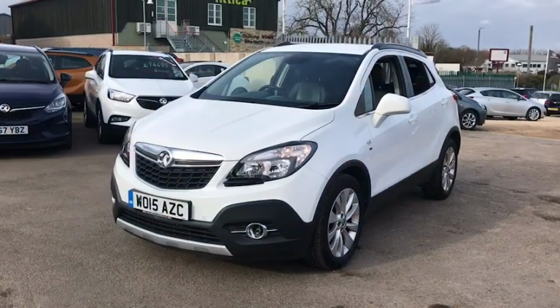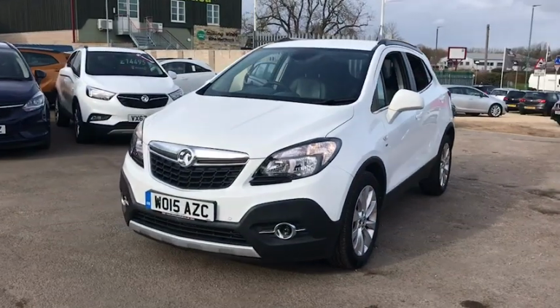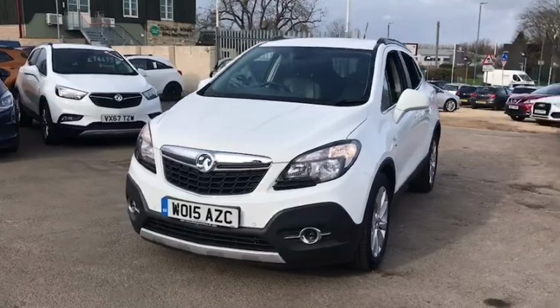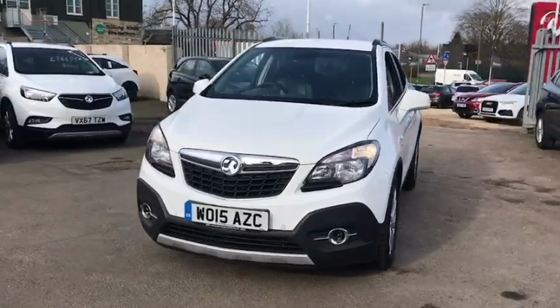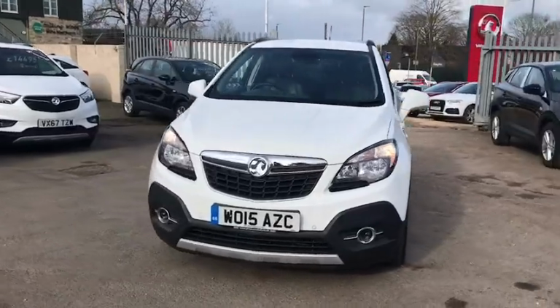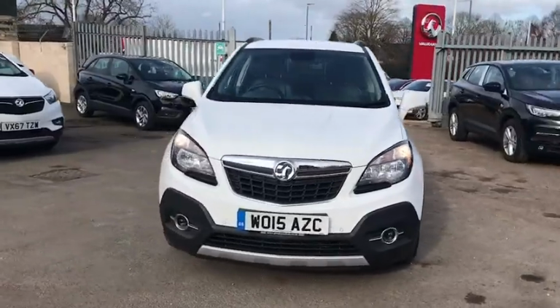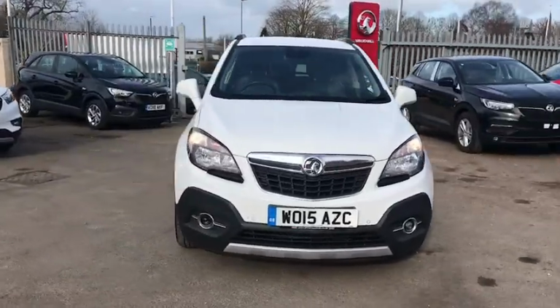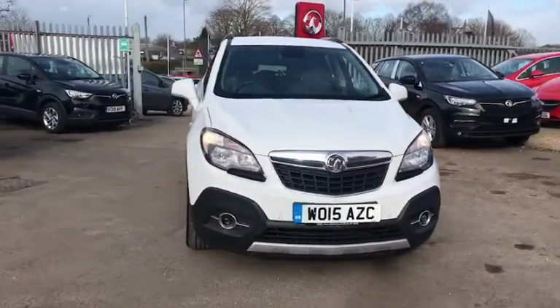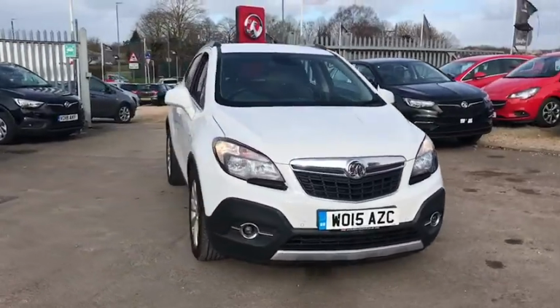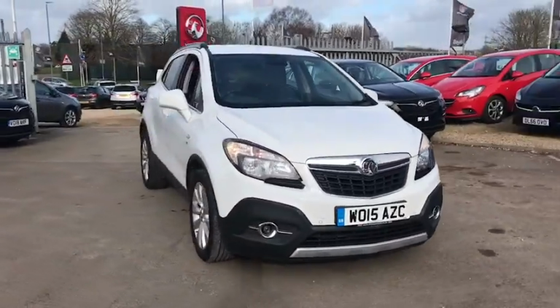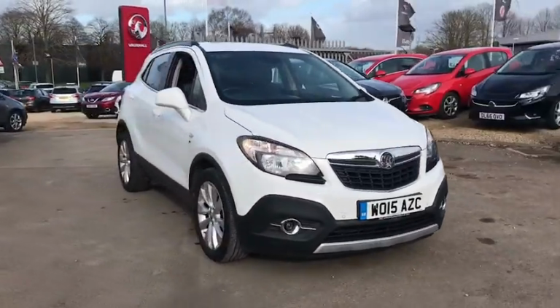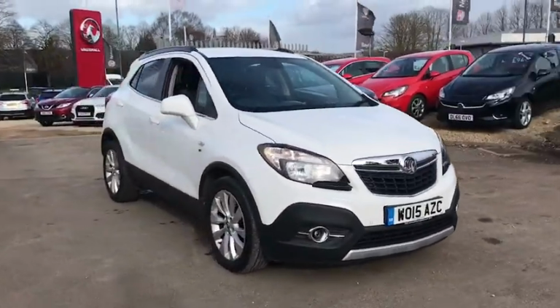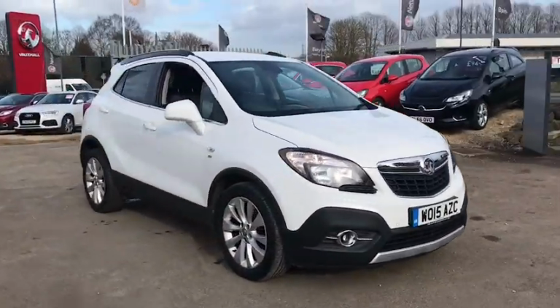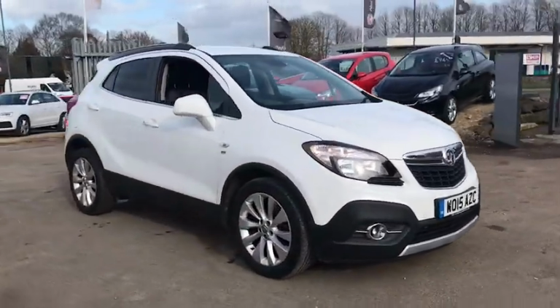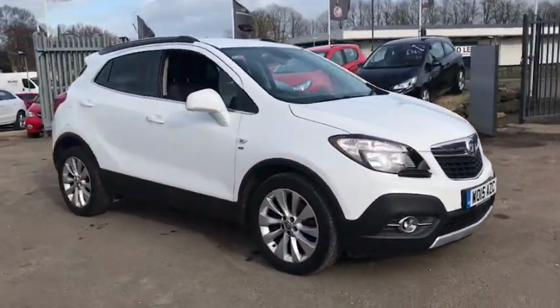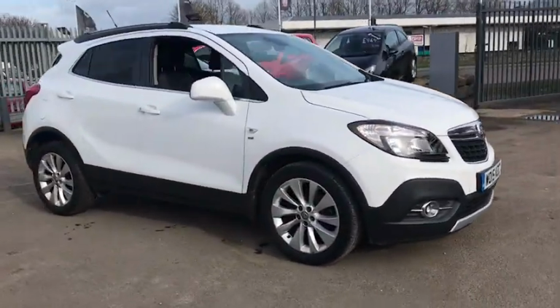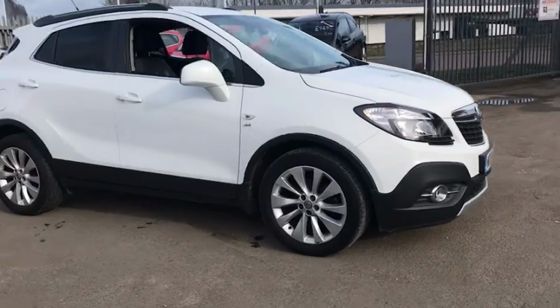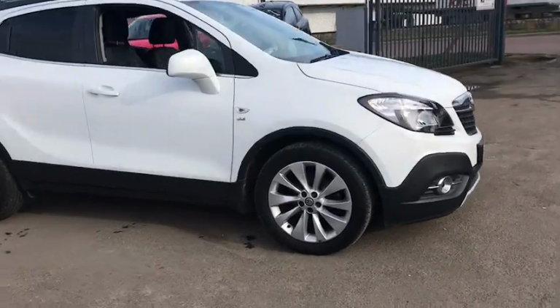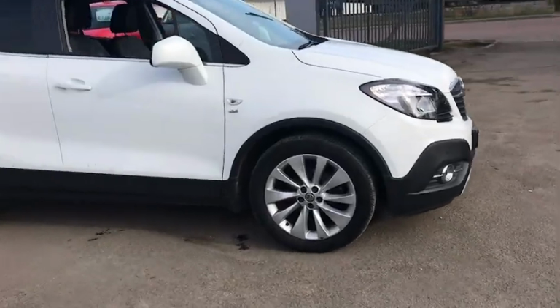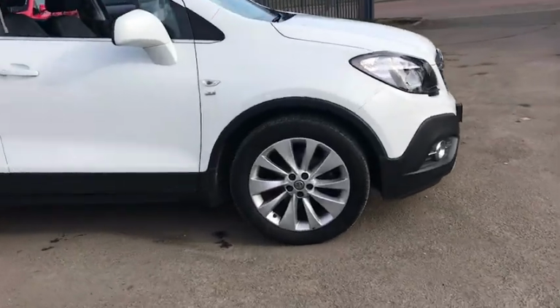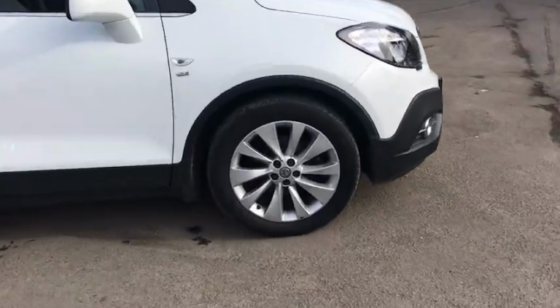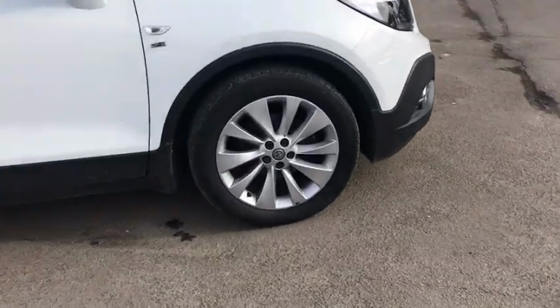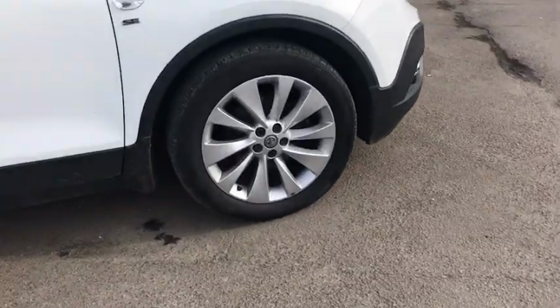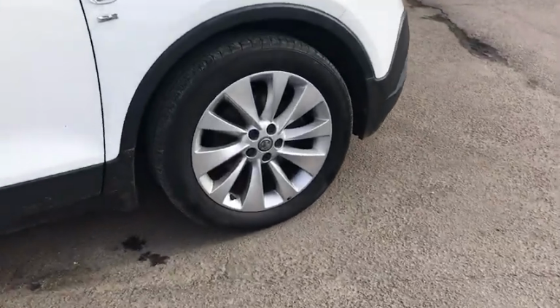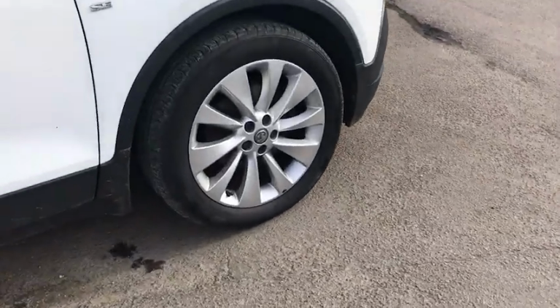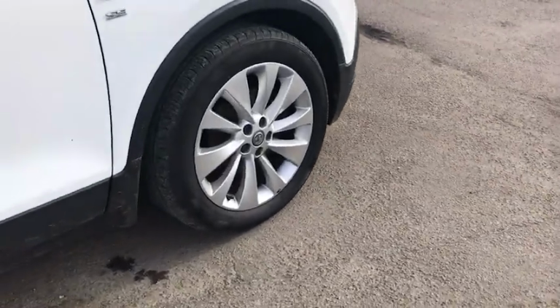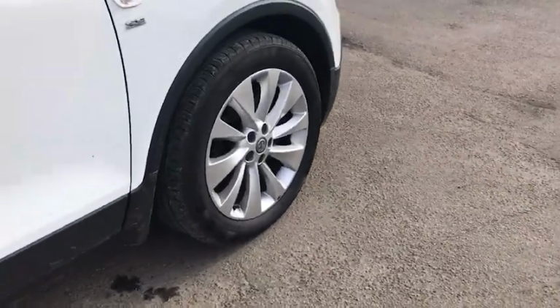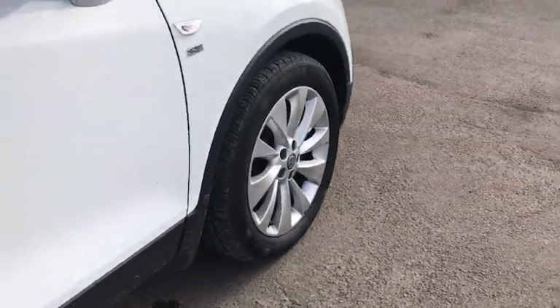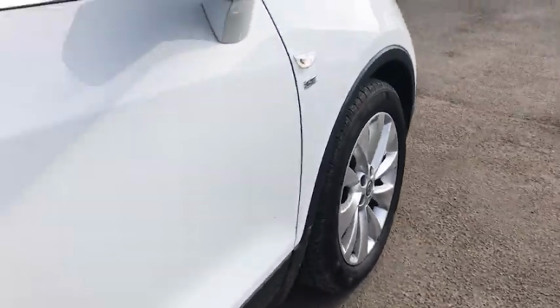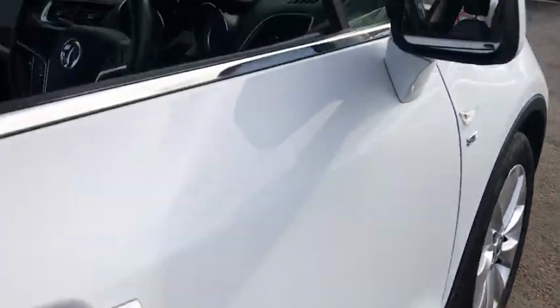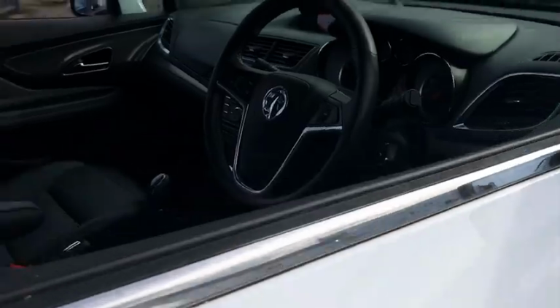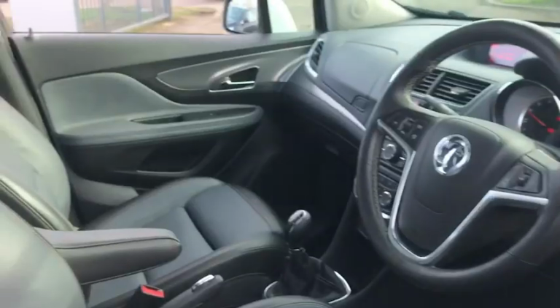Welcome to Bayless Vauxhall Siren Sister. Here we have our Vauxhall Mokka SE. This car comes with 18-inch alloy wheels, has done 21,000 miles, and as we move inside we have heated seats,